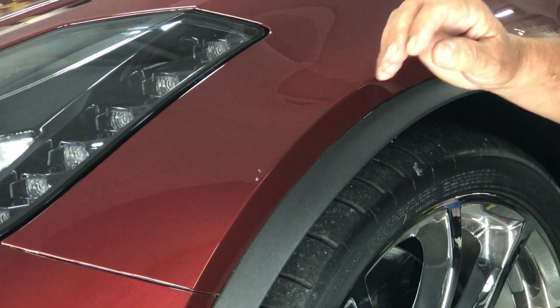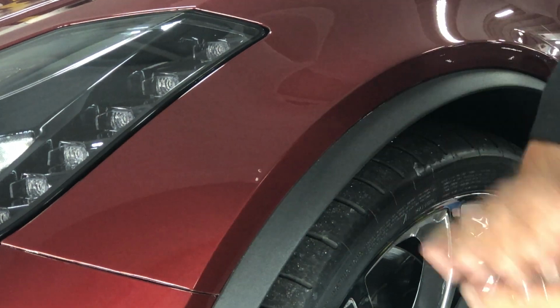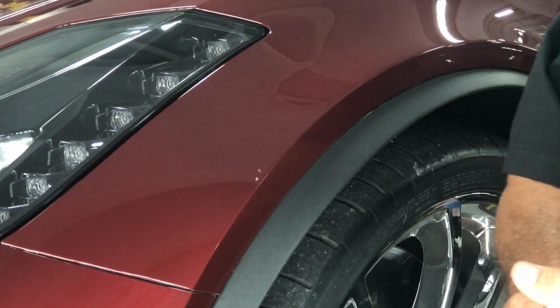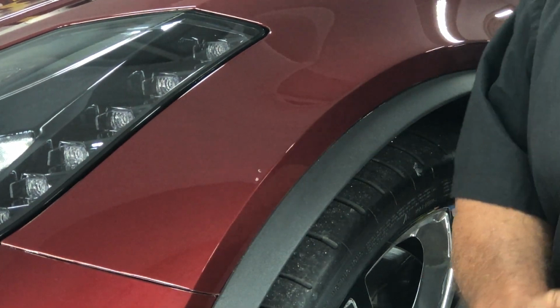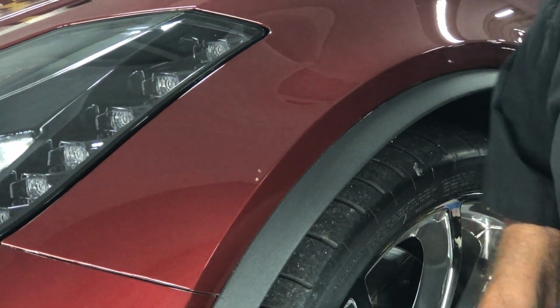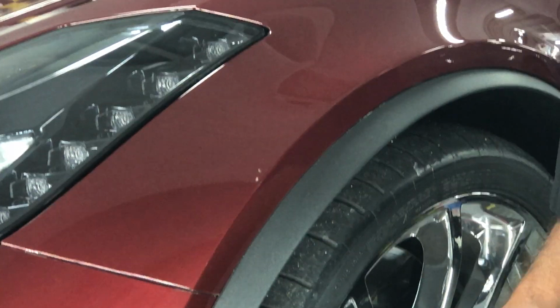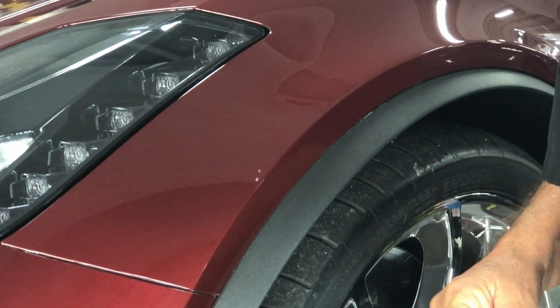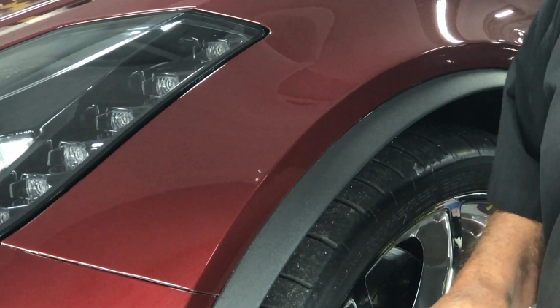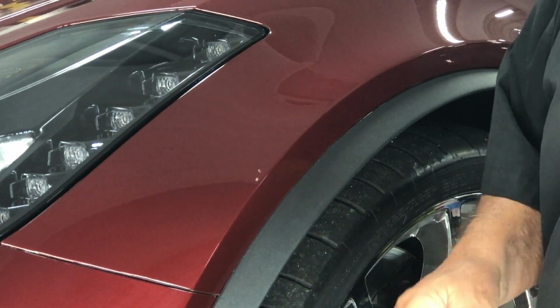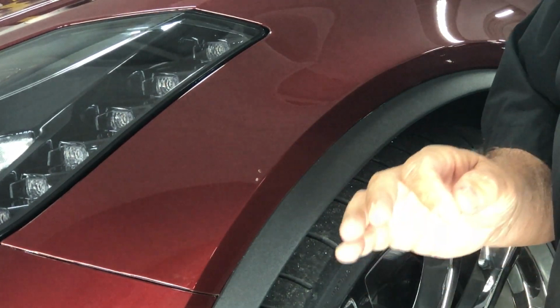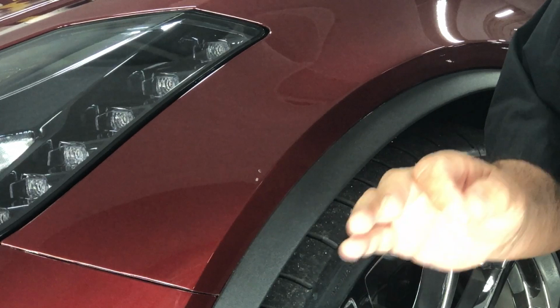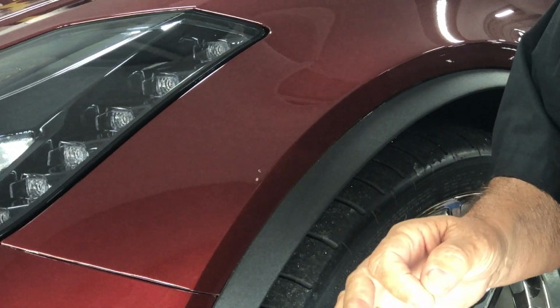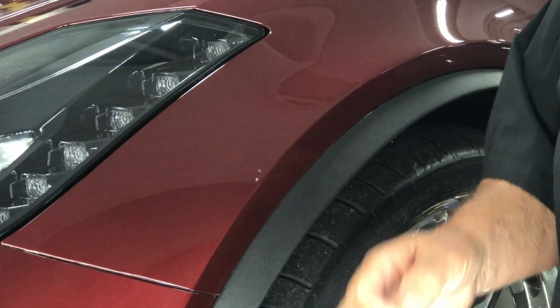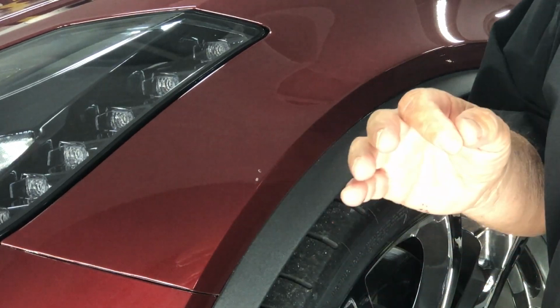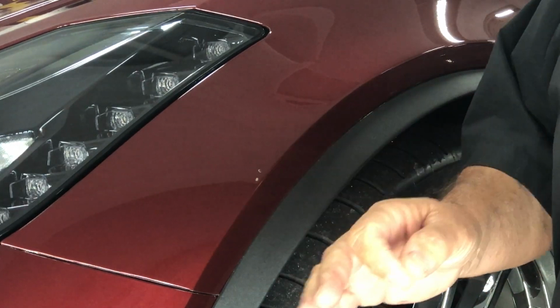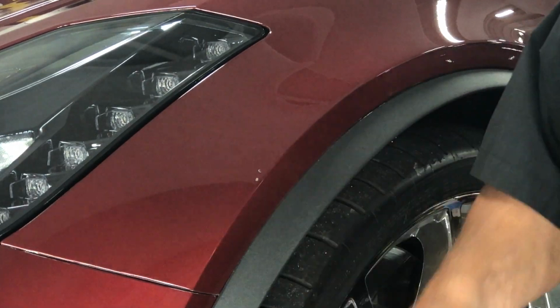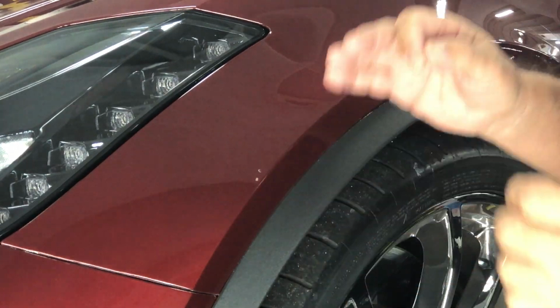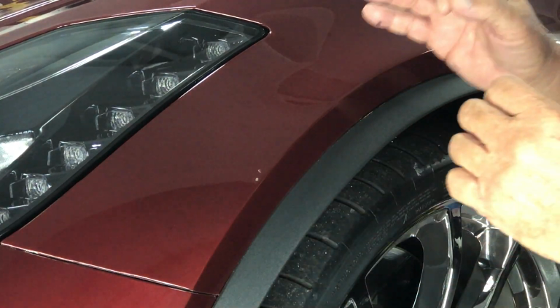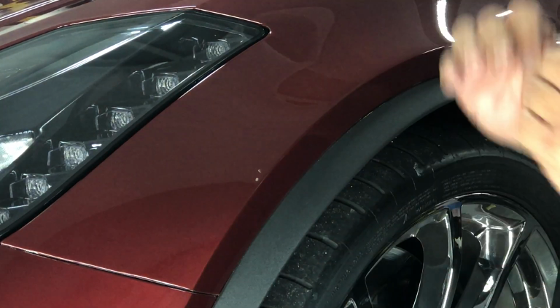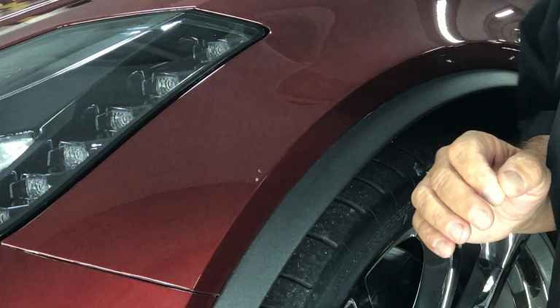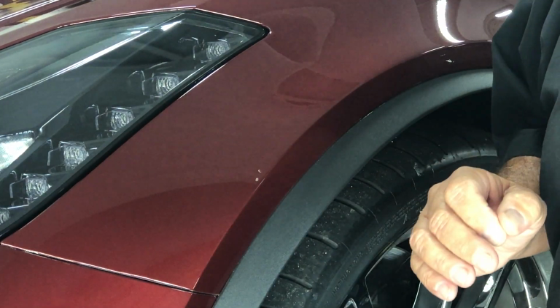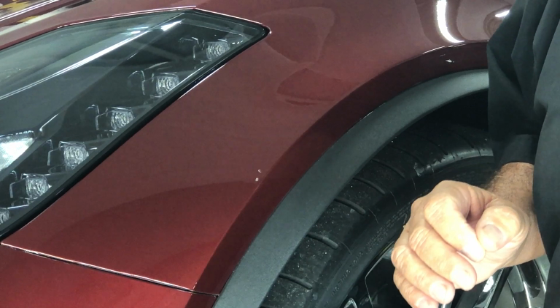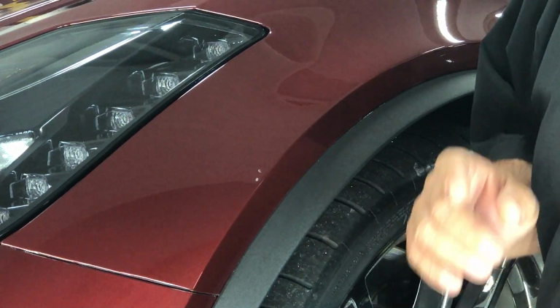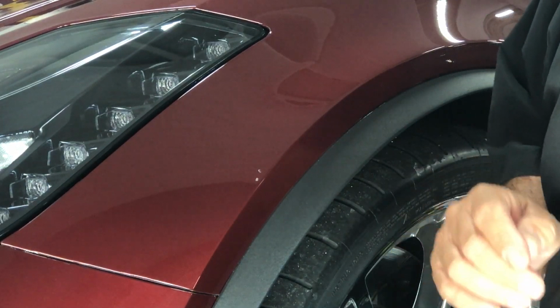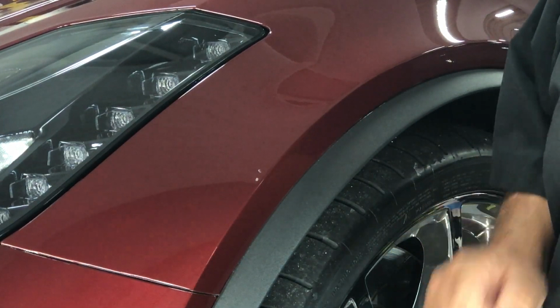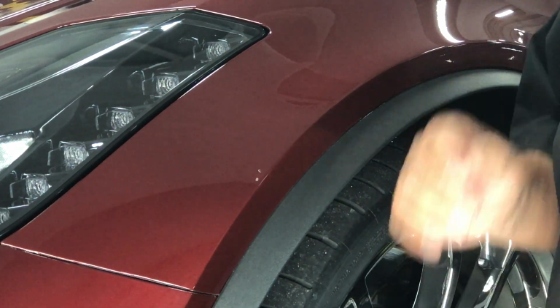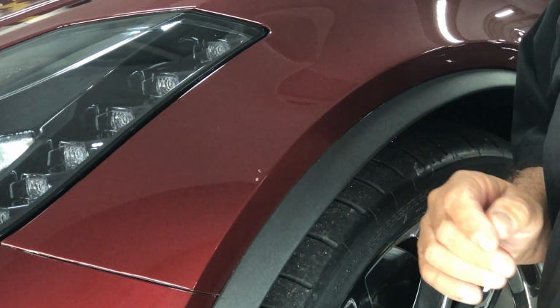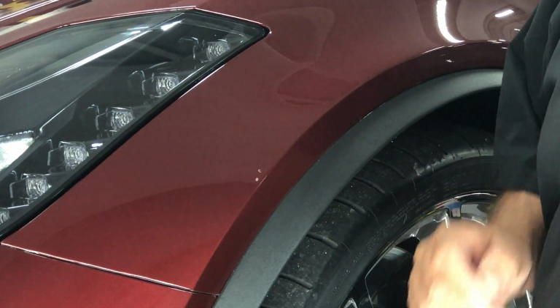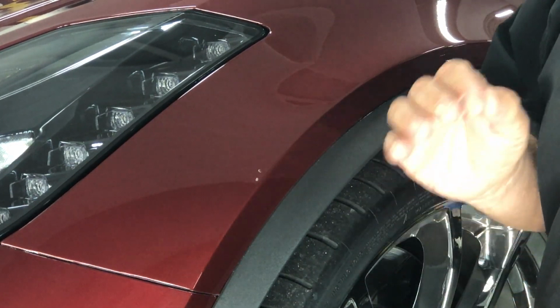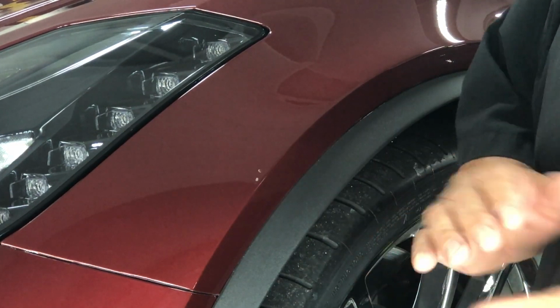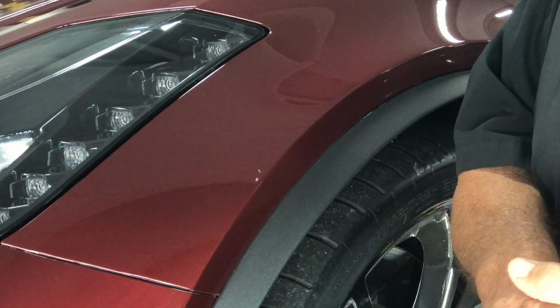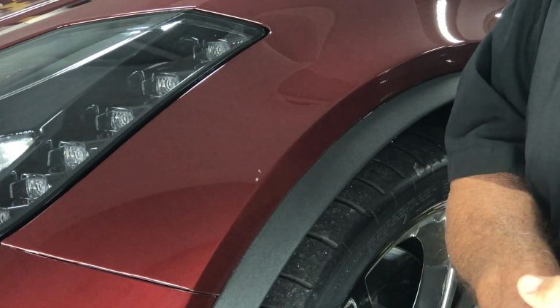Hey folks, this is Peter from Zen Auto Concepts. I'm here to tell you why we need XPEL paint protection film on our vehicles. I took my brand new Grand Sport Corvette to the dealer to get the break-in oil change.